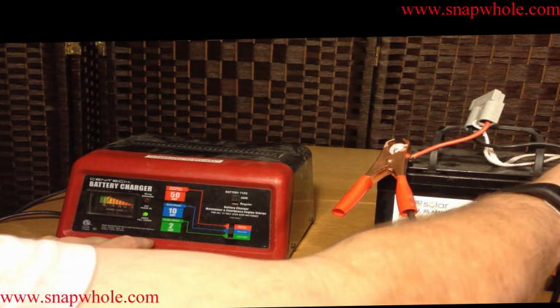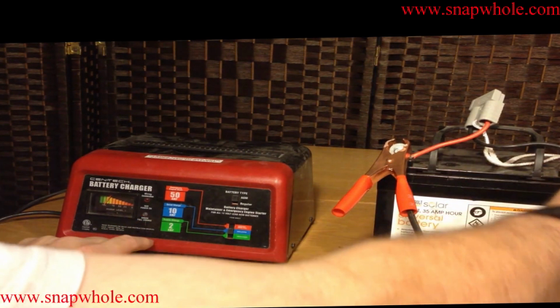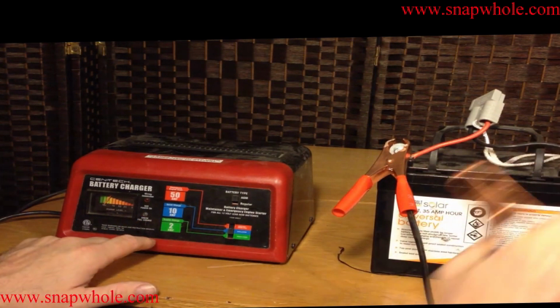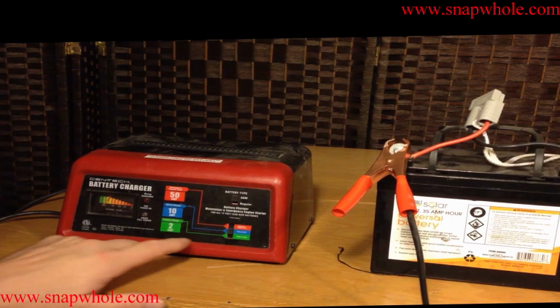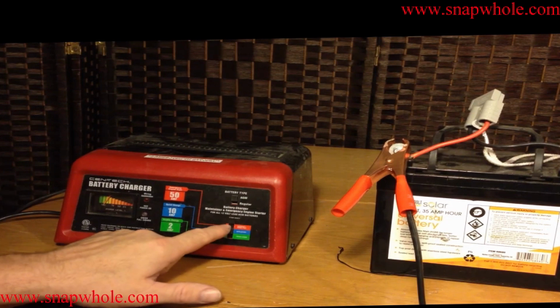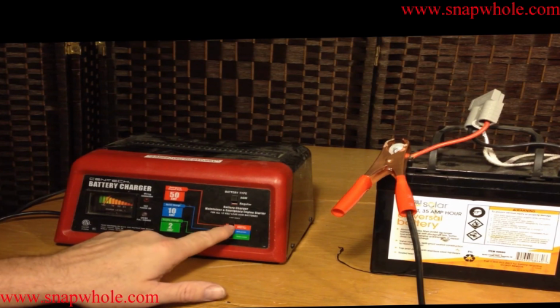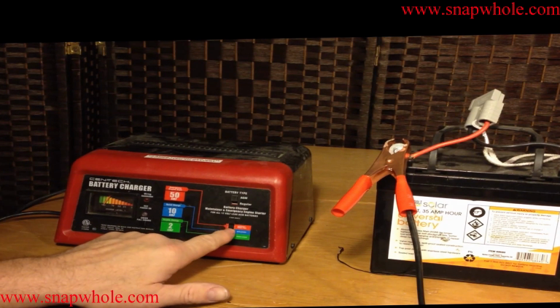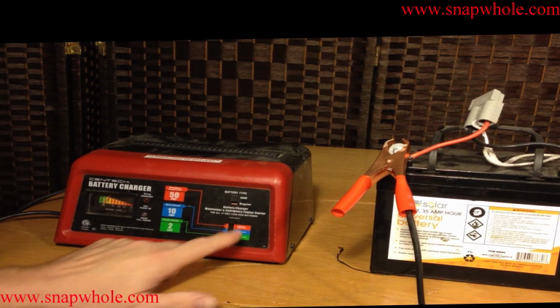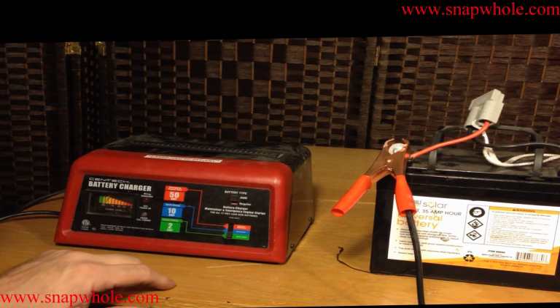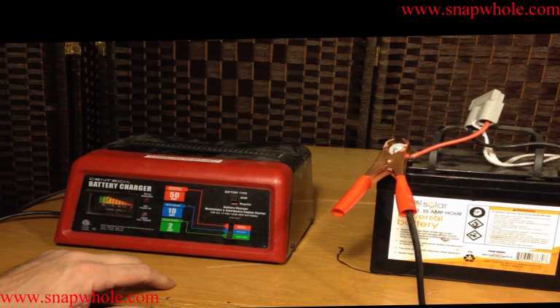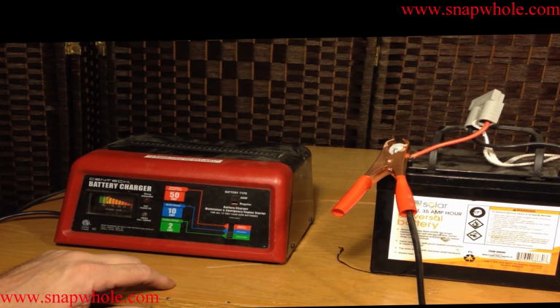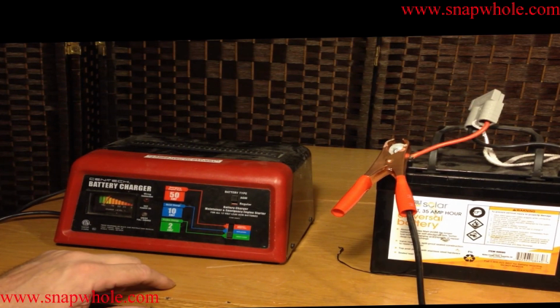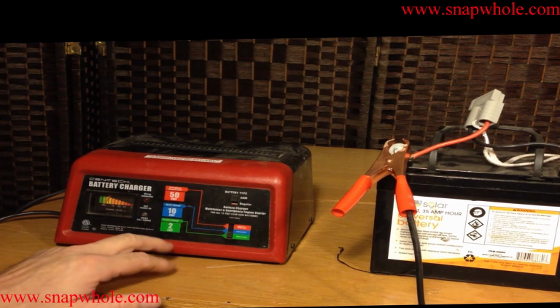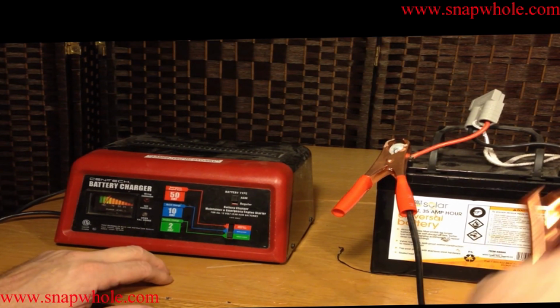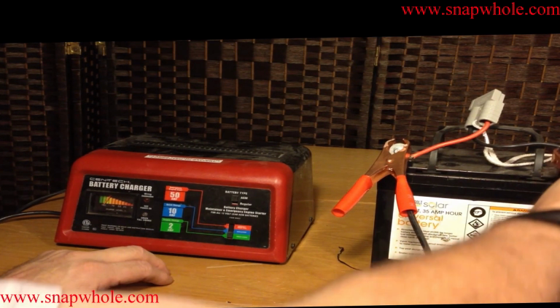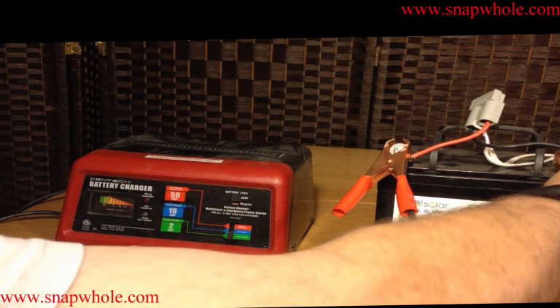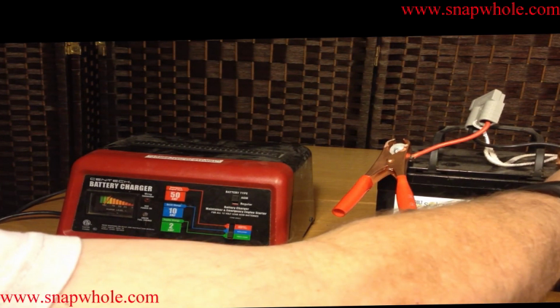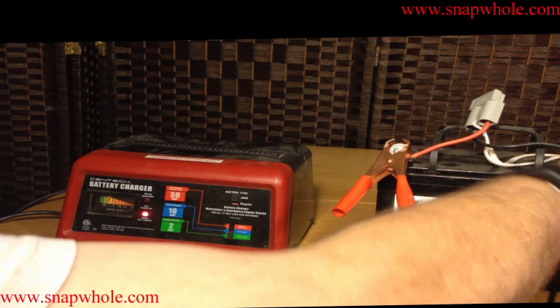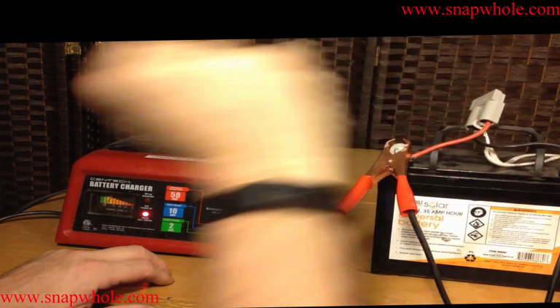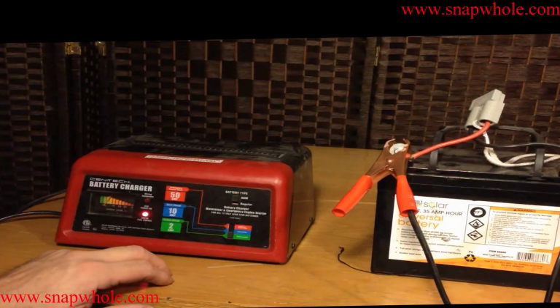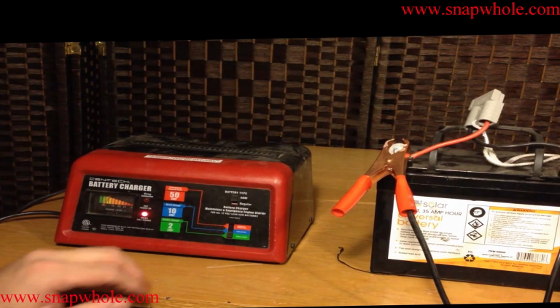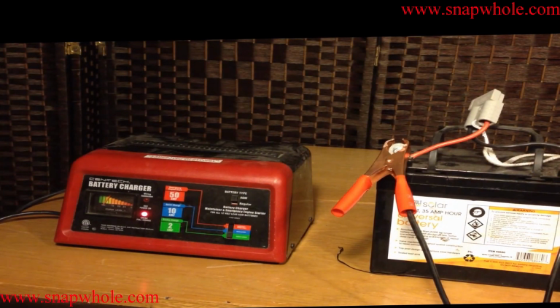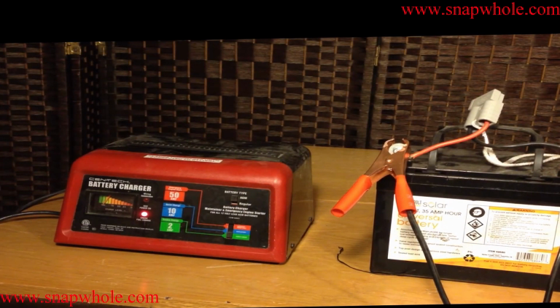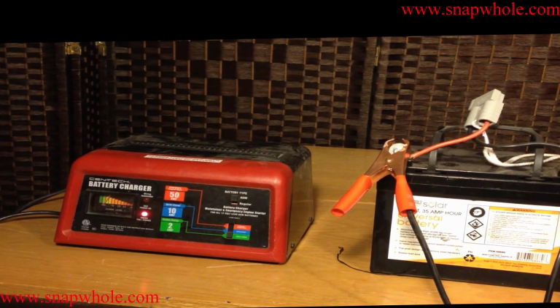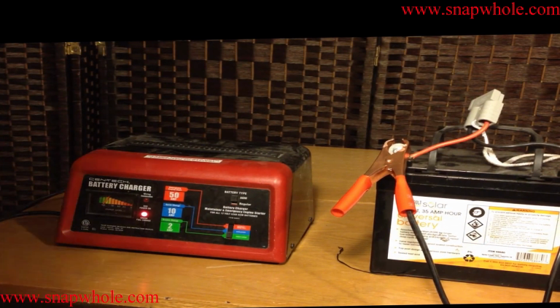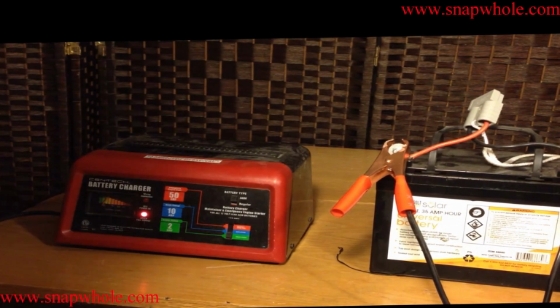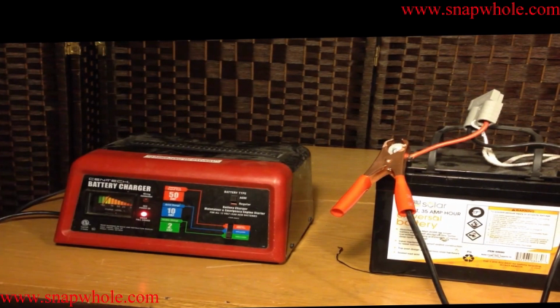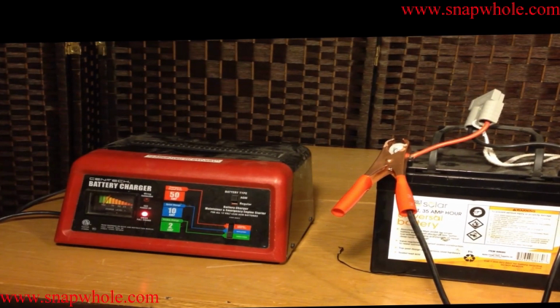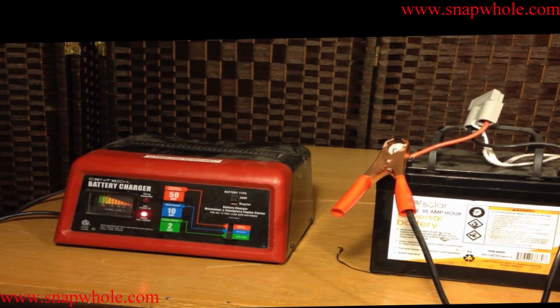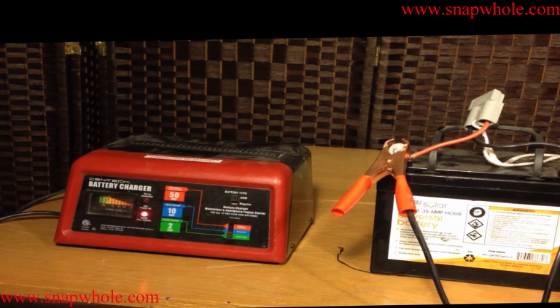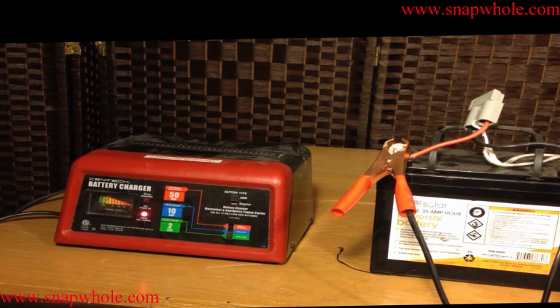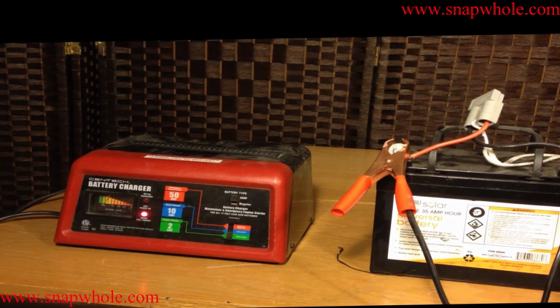After that, you put it on the 2 amp trickle charge and just let it run. Sometimes this will take overnight, sometimes it'll take longer.